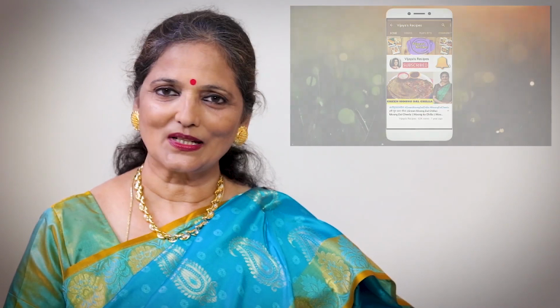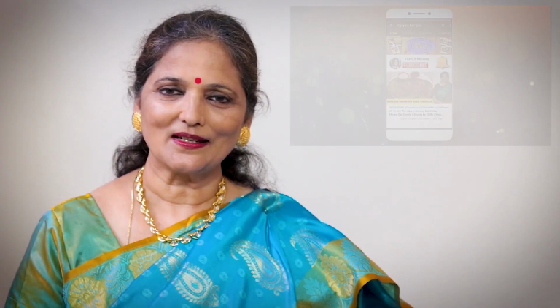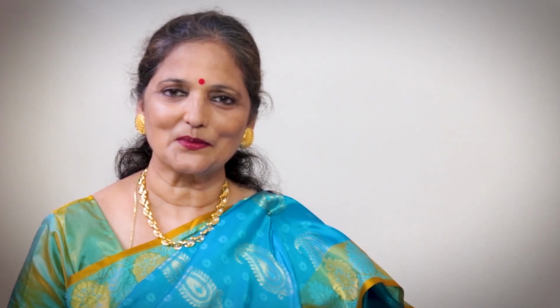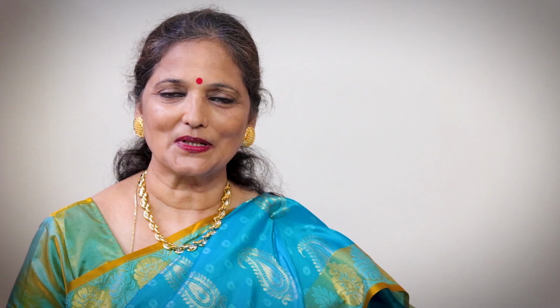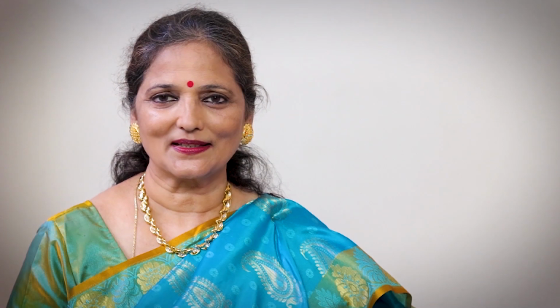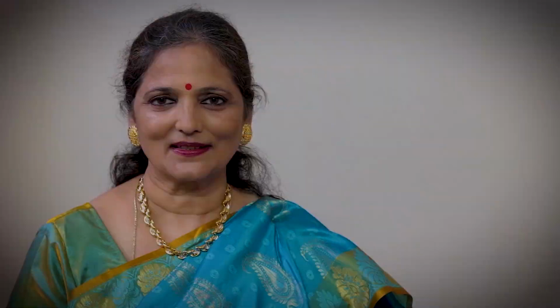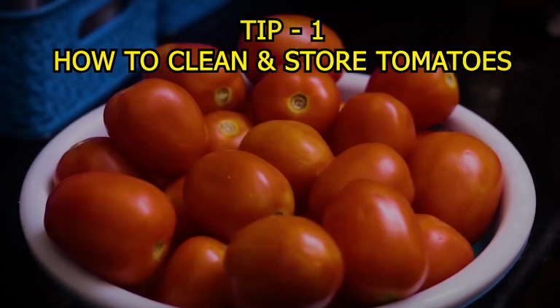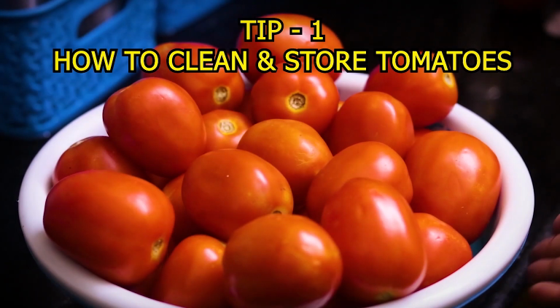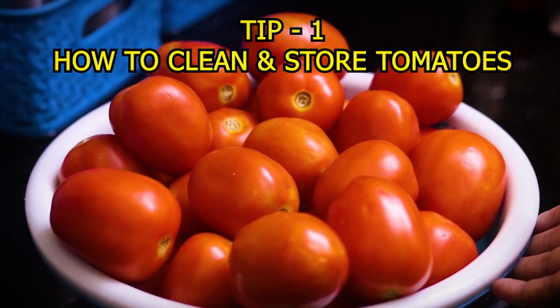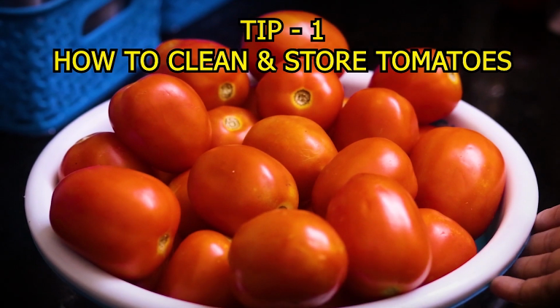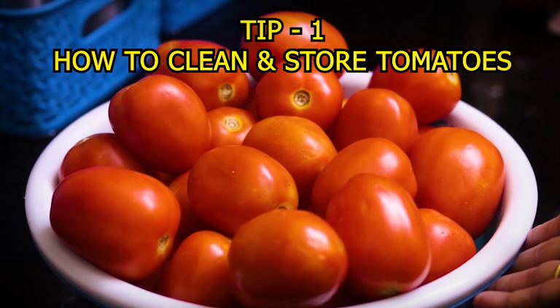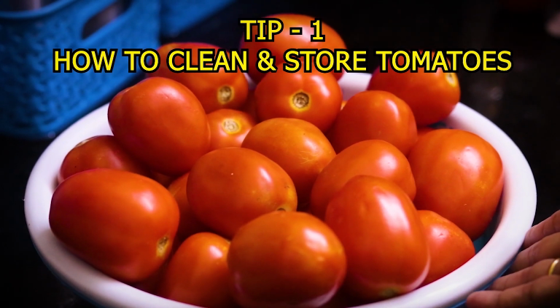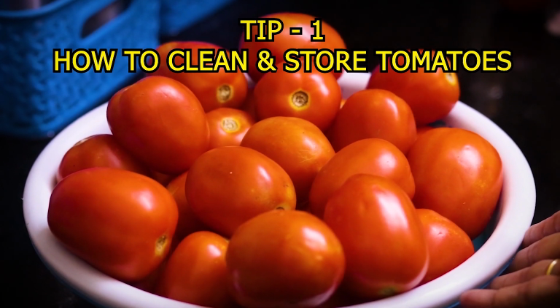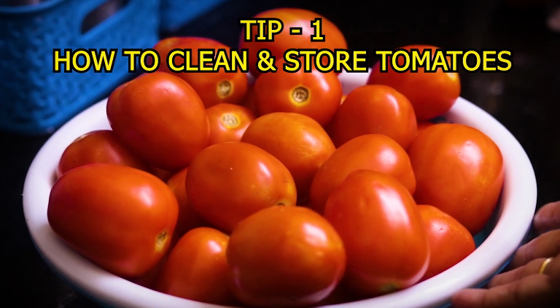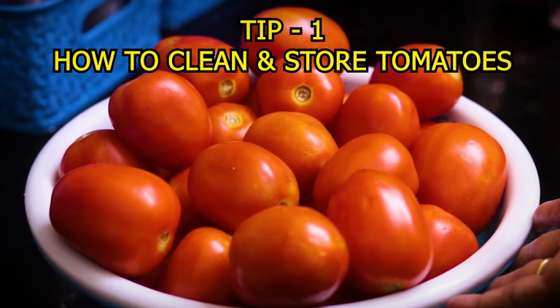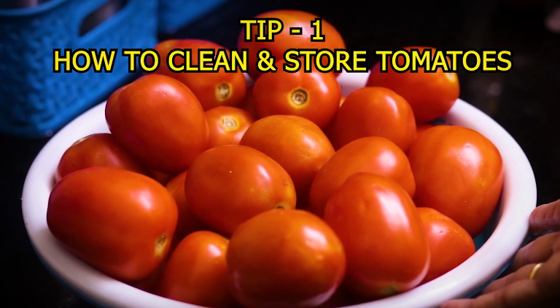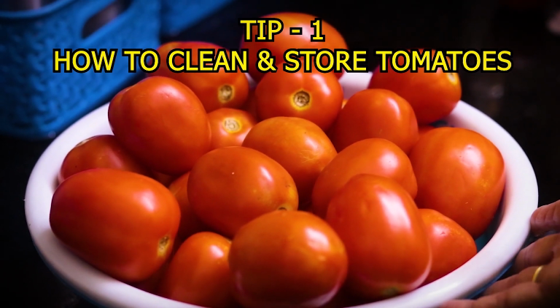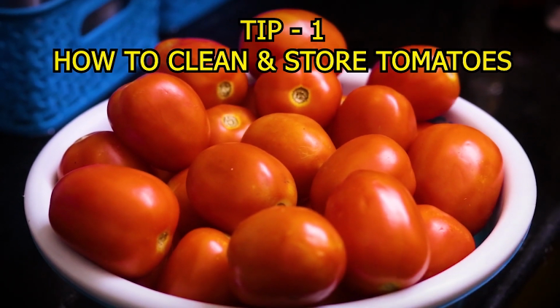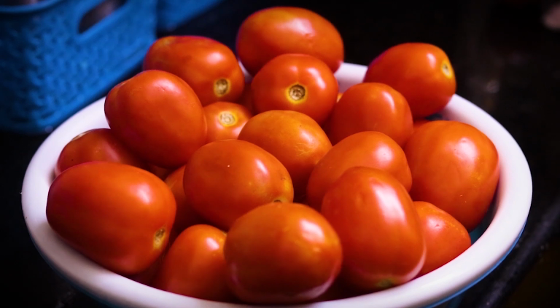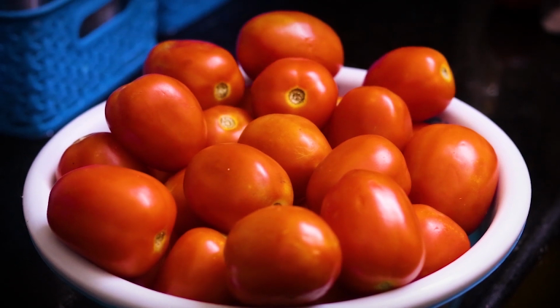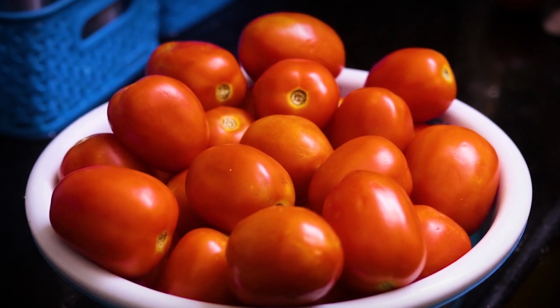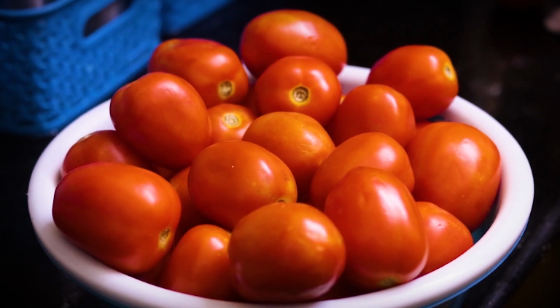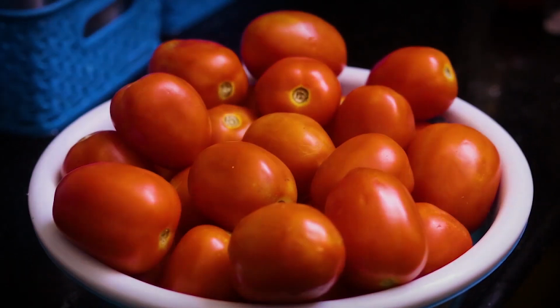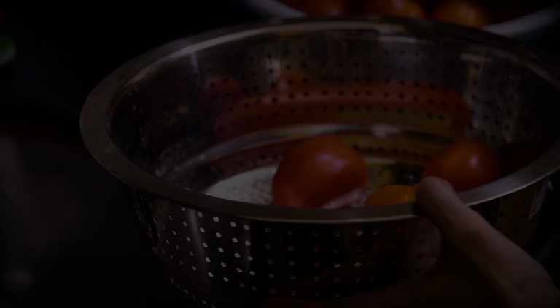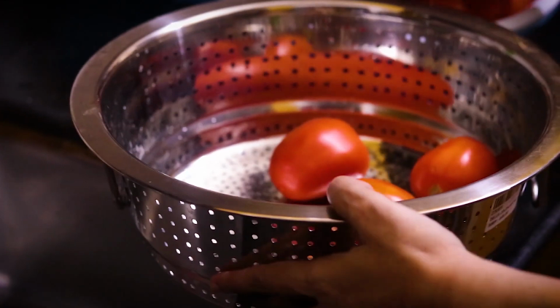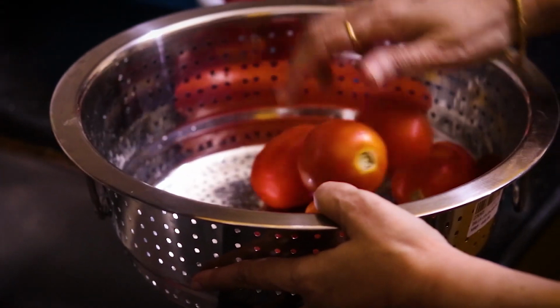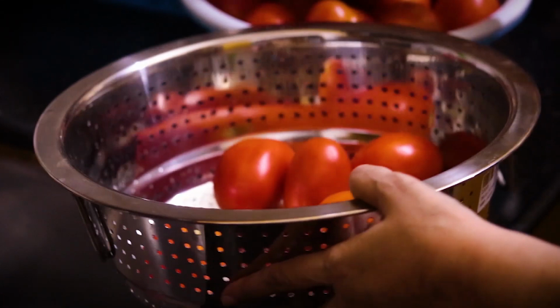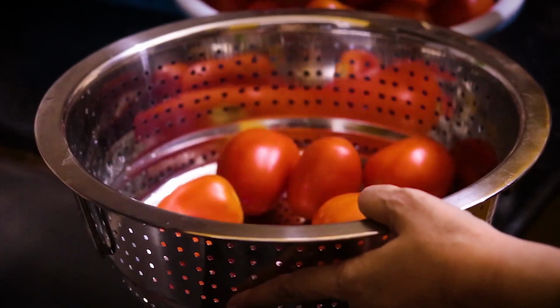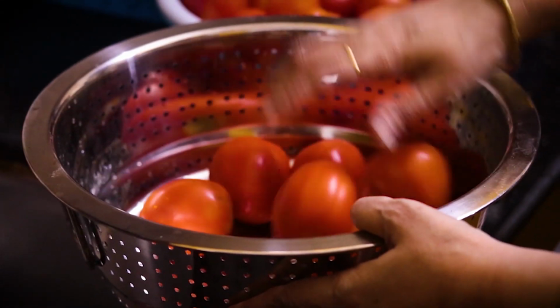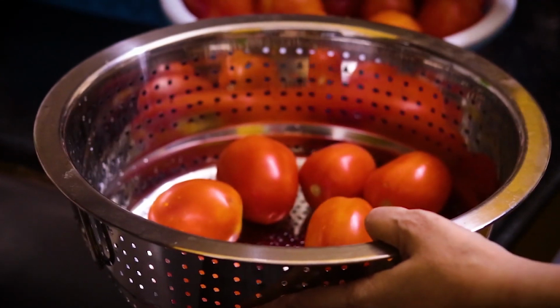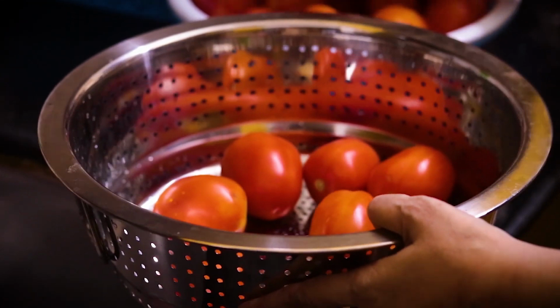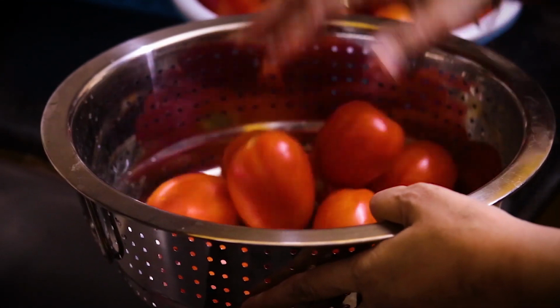So let's start the kitchen tips. When we bring tomatoes home, we don't want to put the tomatoes directly into the fridge. First, we will wash them.